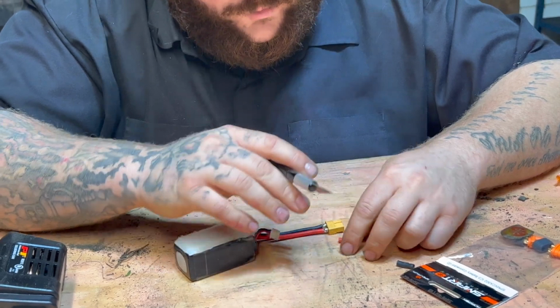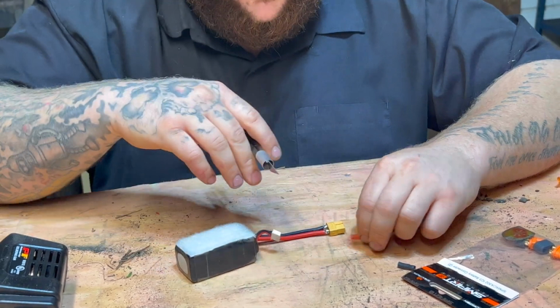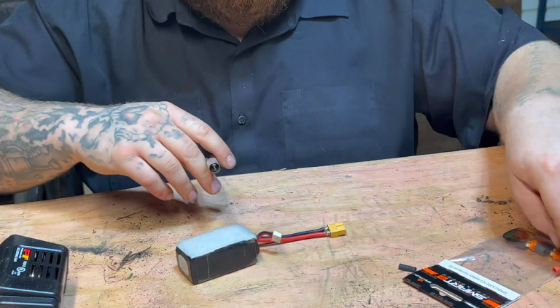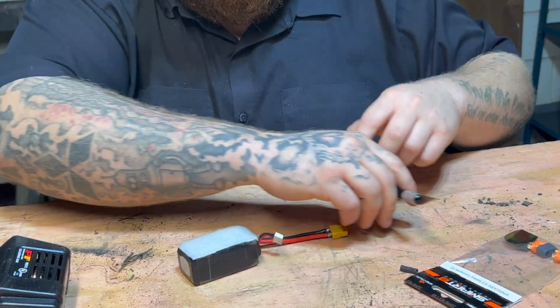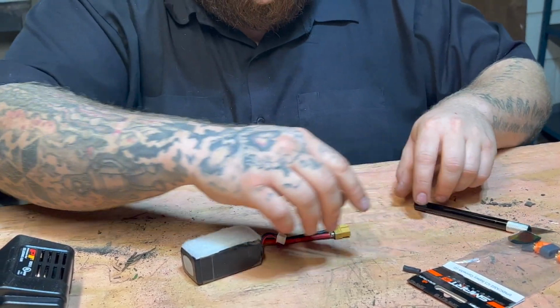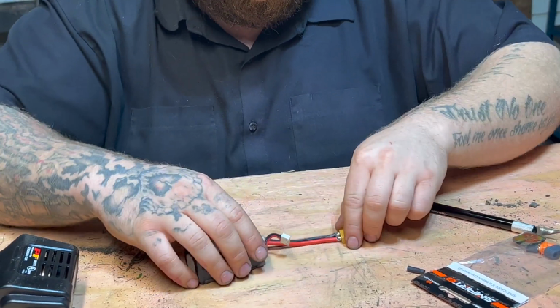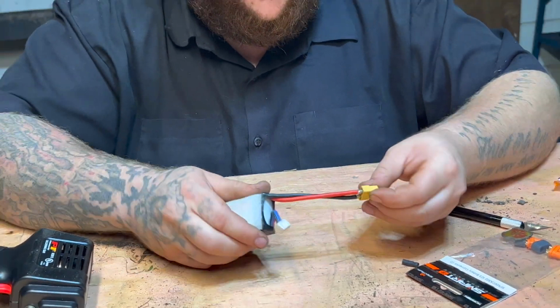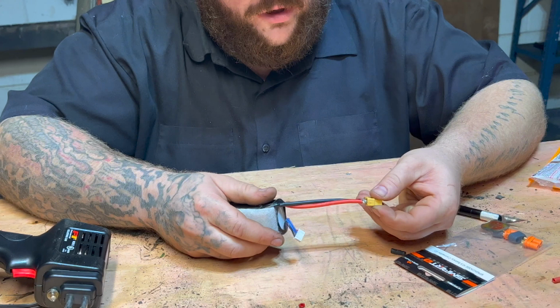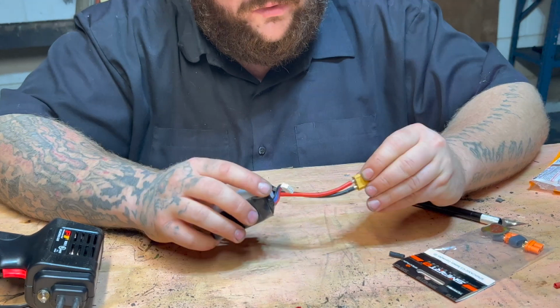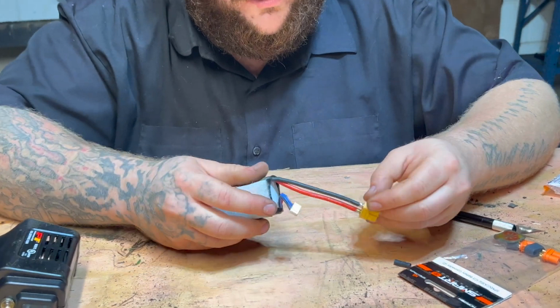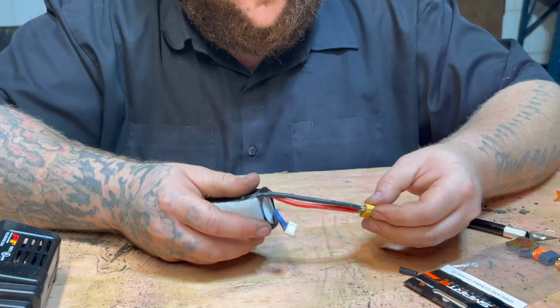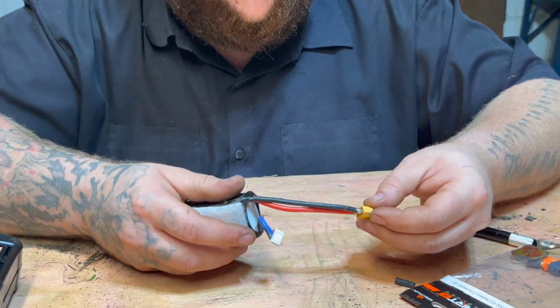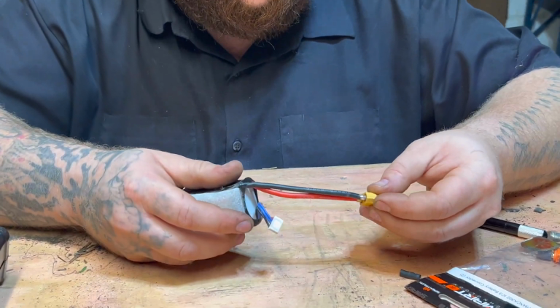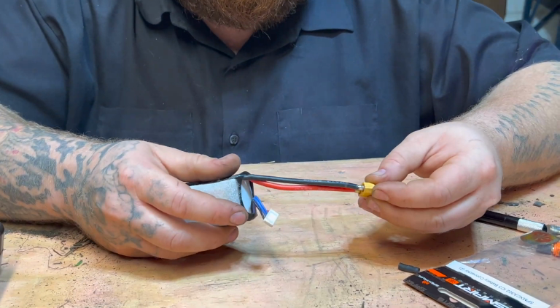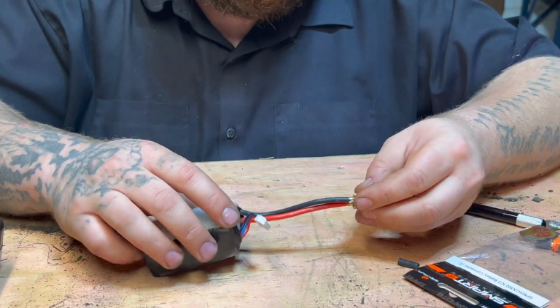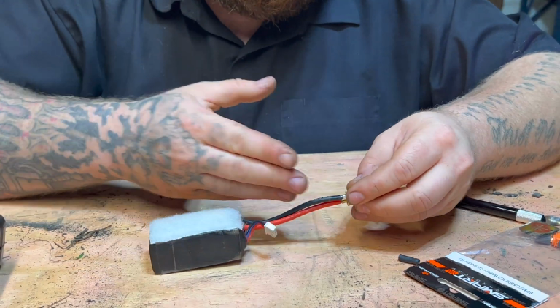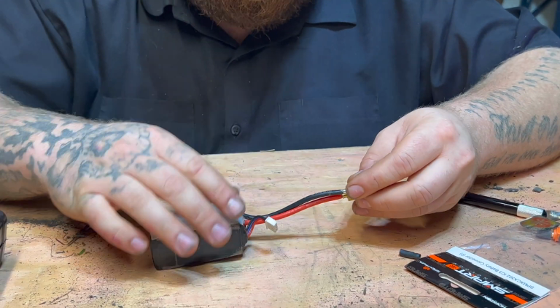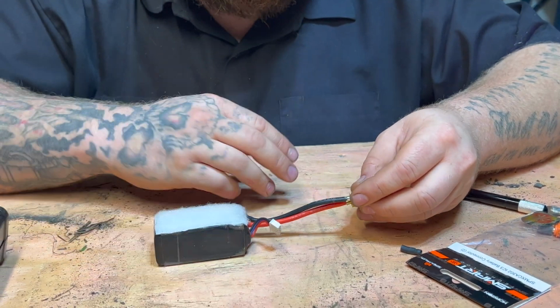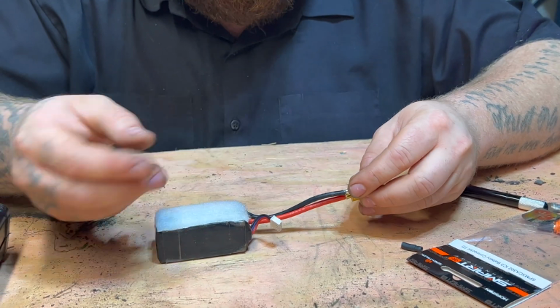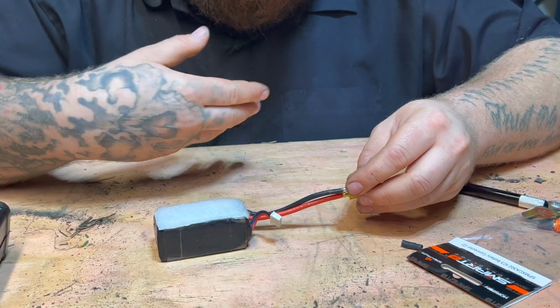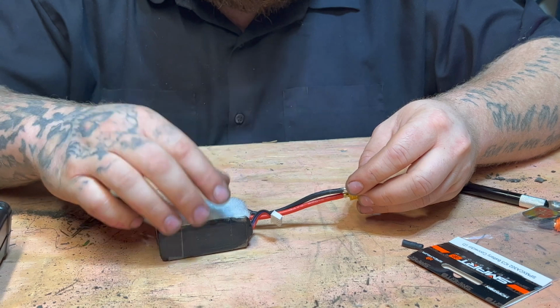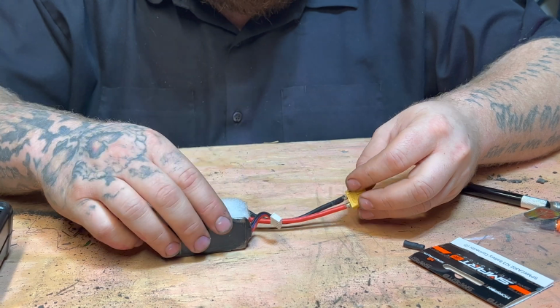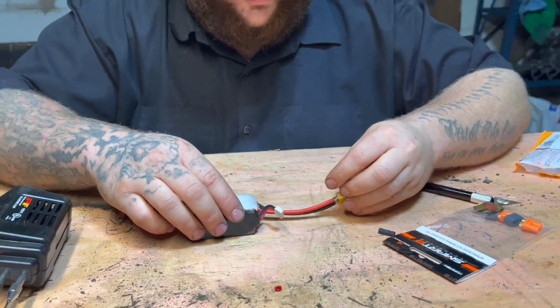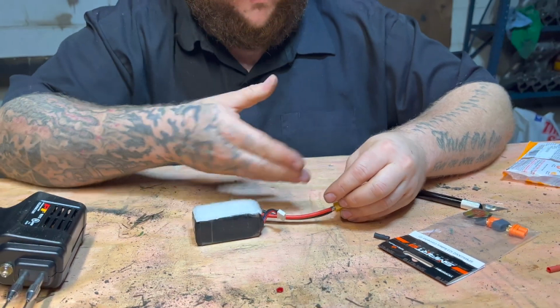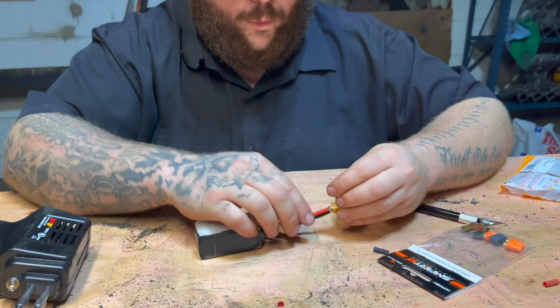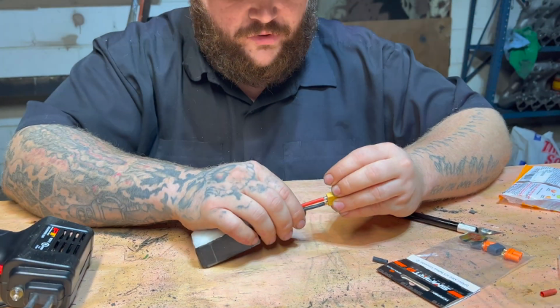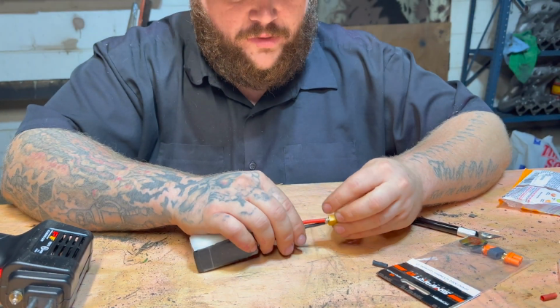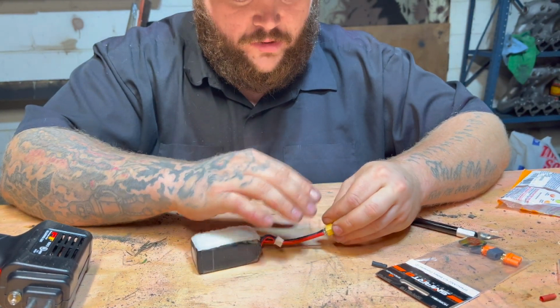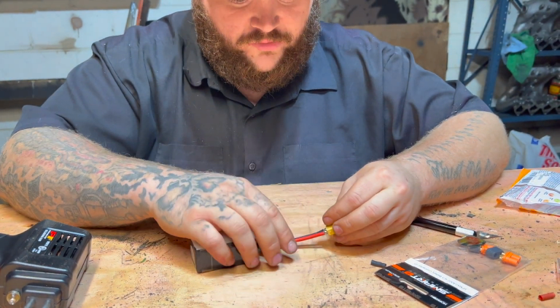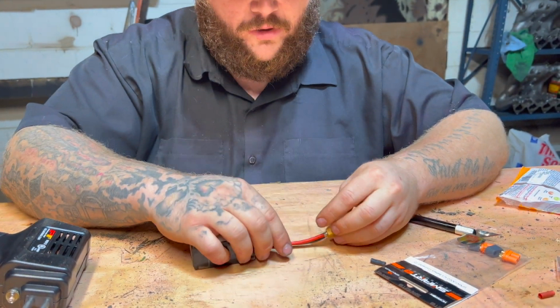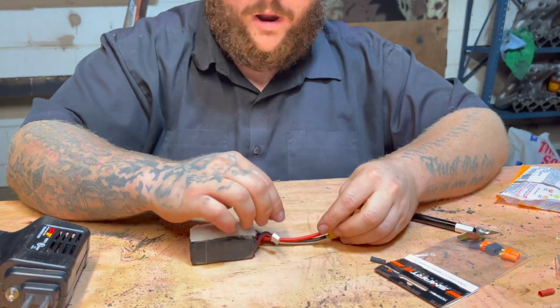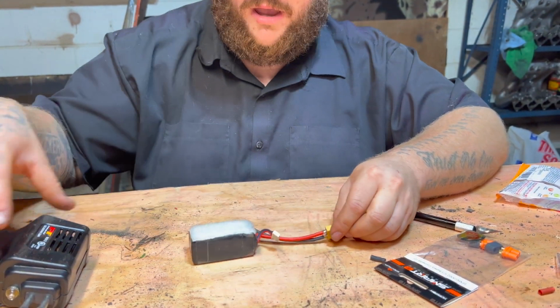Now that we have the ends exposed, you can see the existing soldering that's in there. What we're gonna do to remove these — so we don't have to cut any excess wire off or cut more casing off of this existing wiring — we're just gonna use our soldering gun.